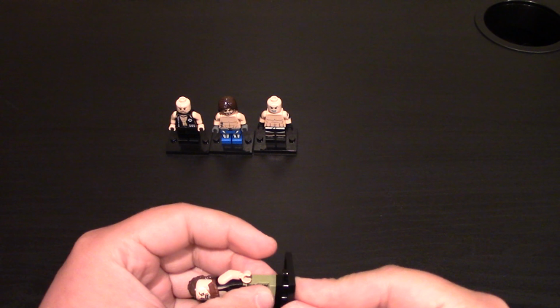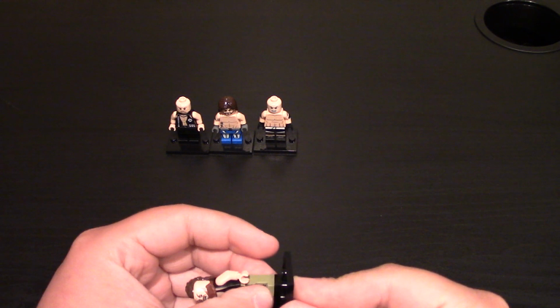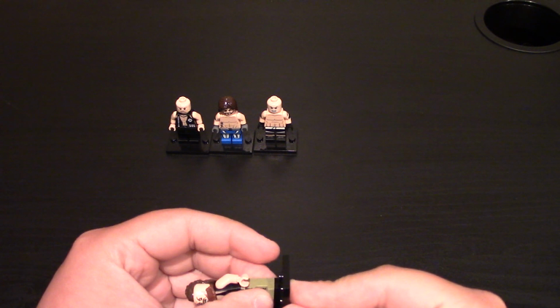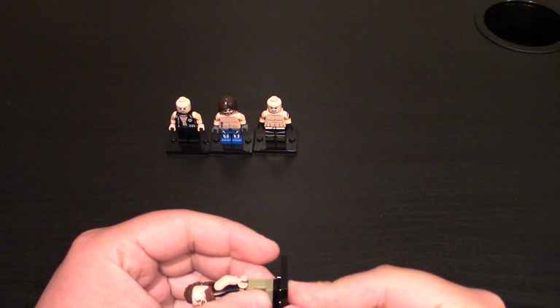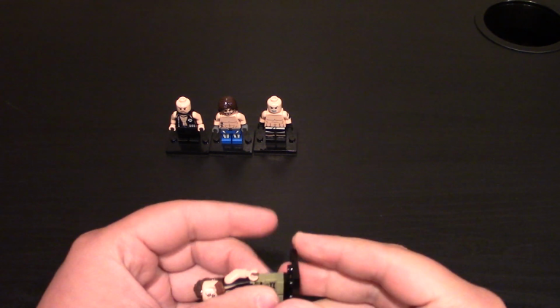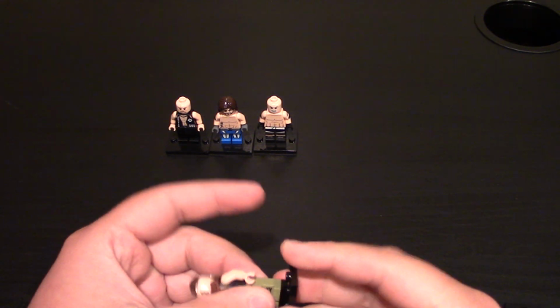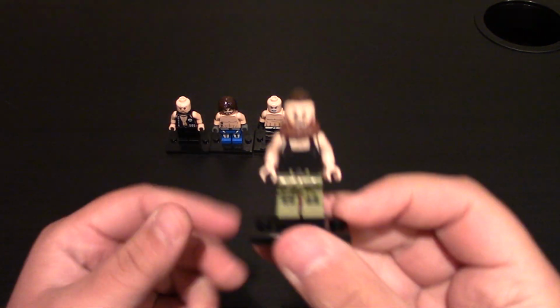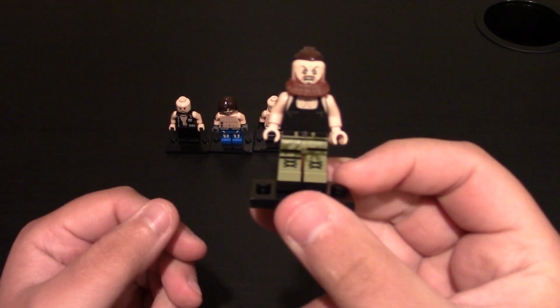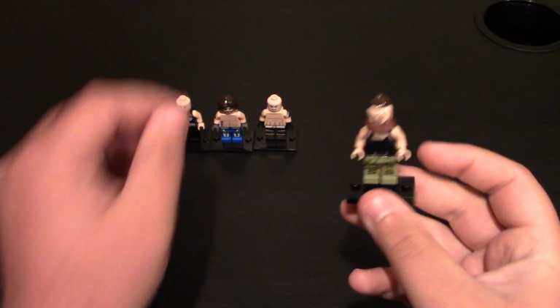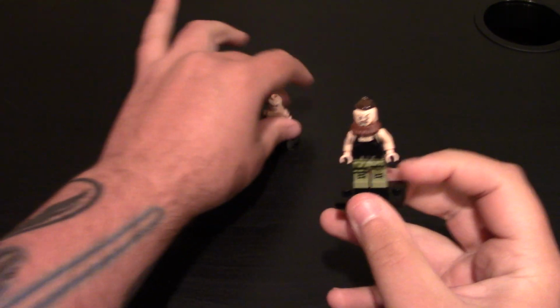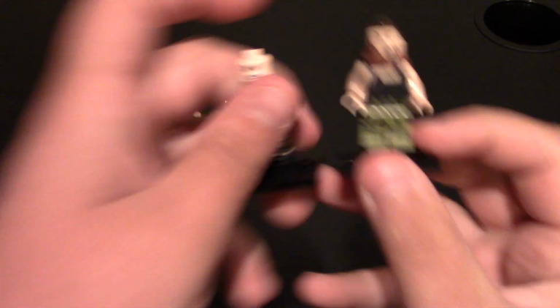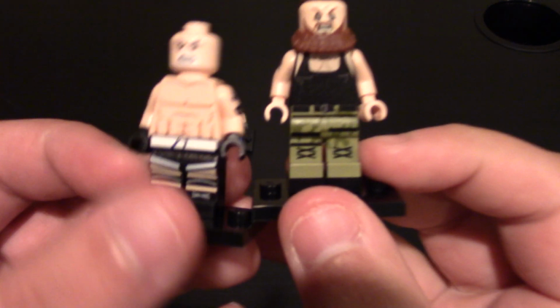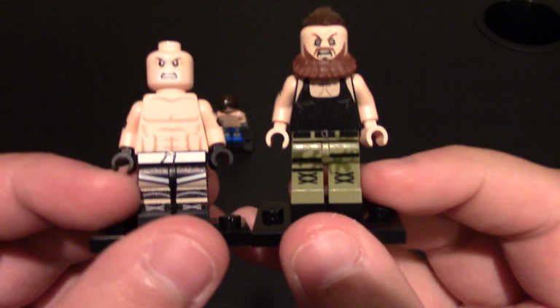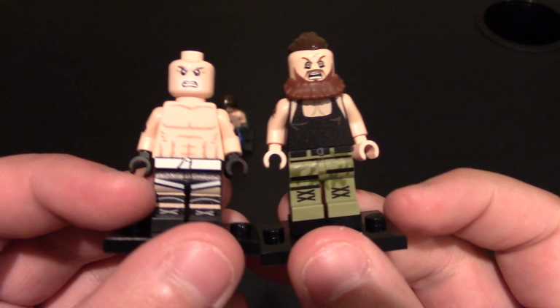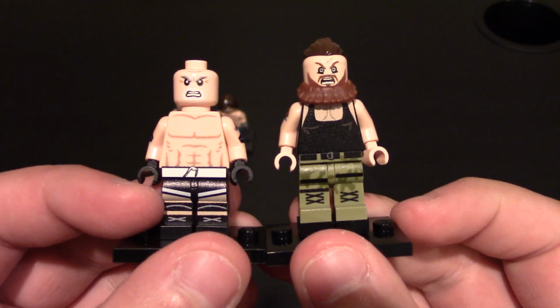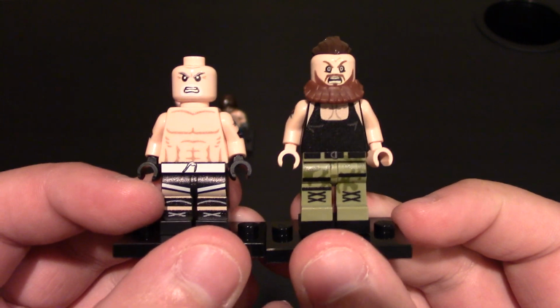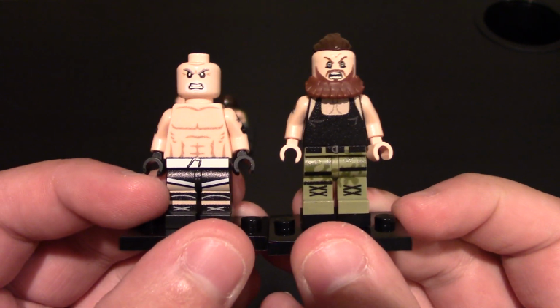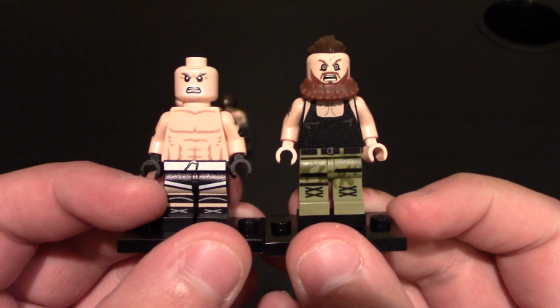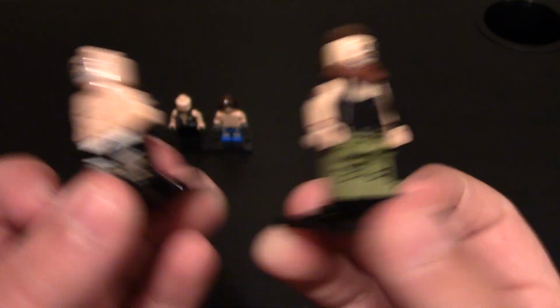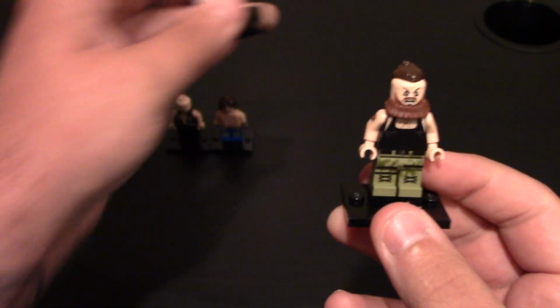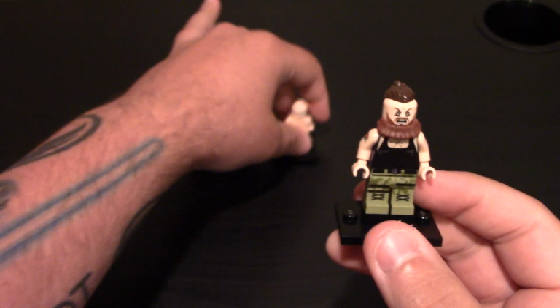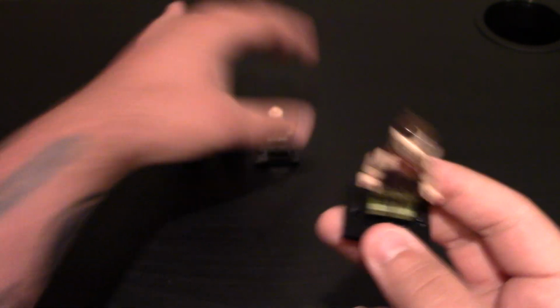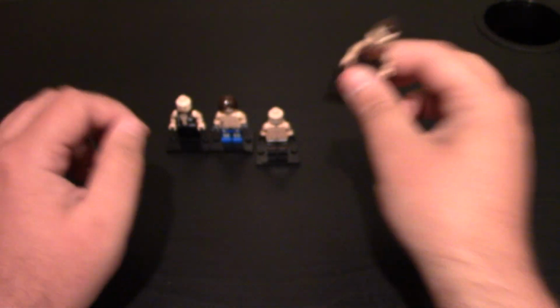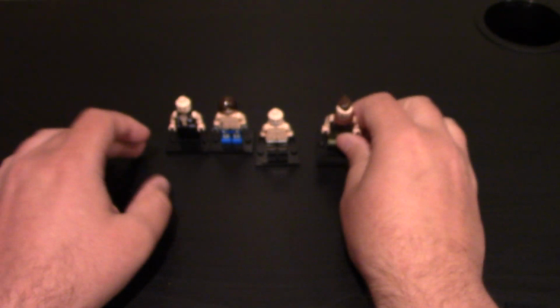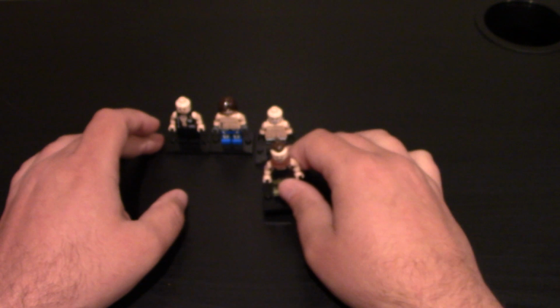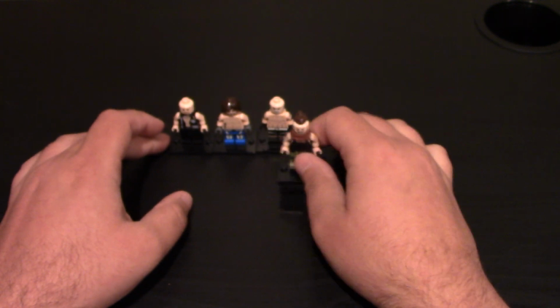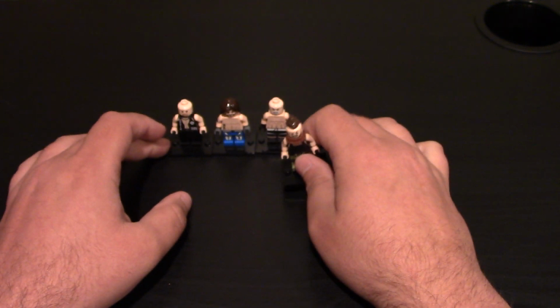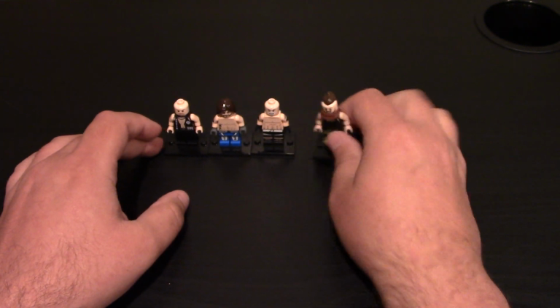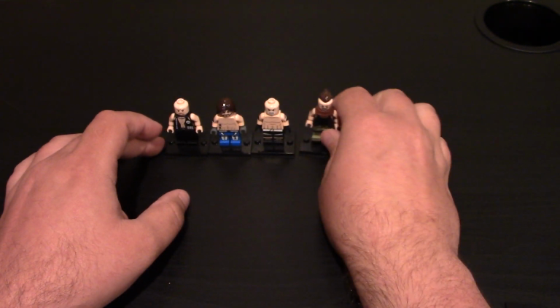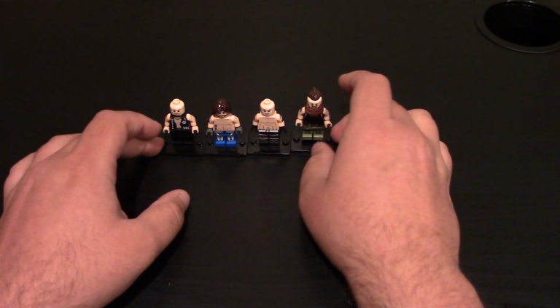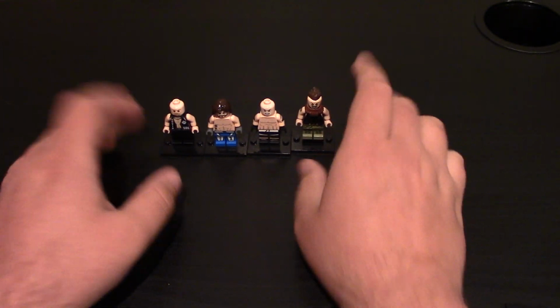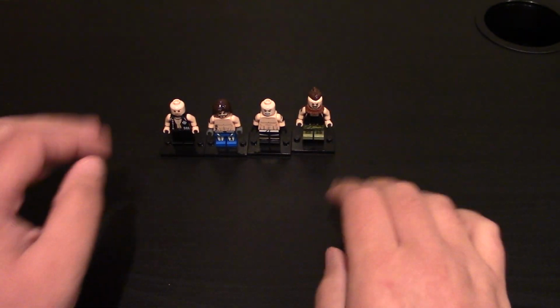That is Braun Strowman, the Monster Among Men. Get these hands! Probably my favorite wrestler right now. I think the one stud looks good — it's not extending him too tall, so one stud is good.